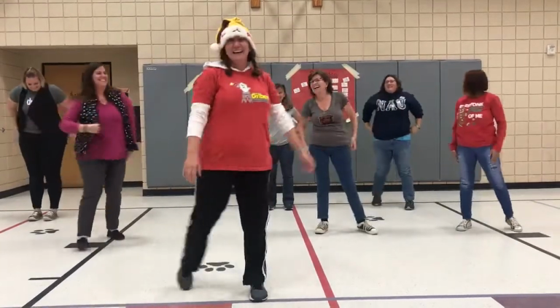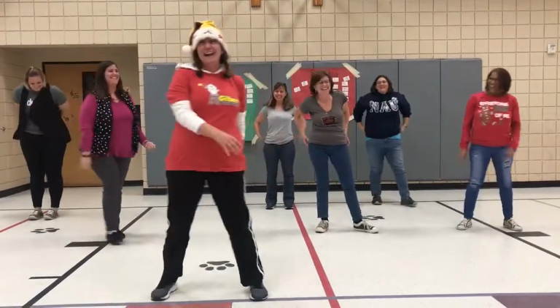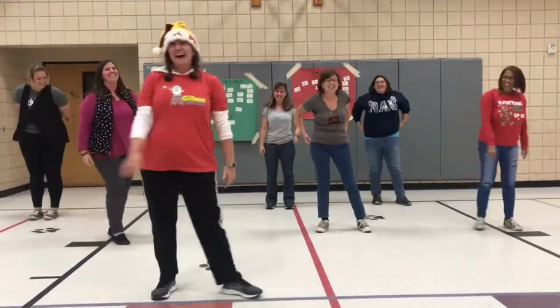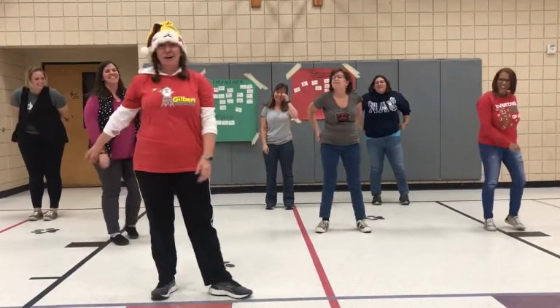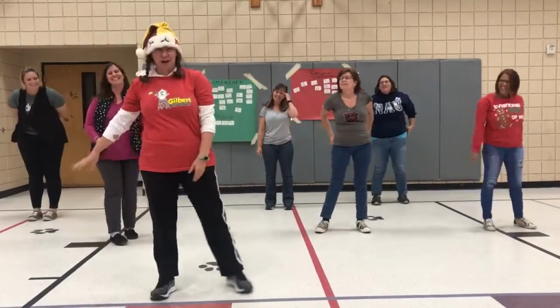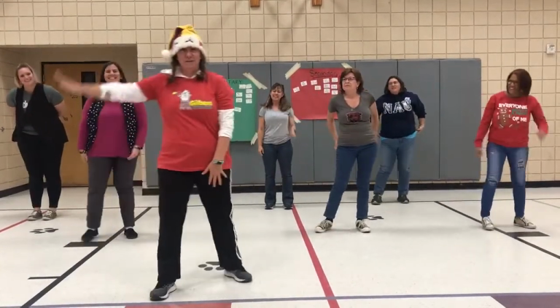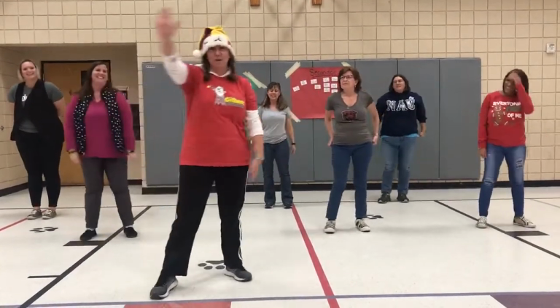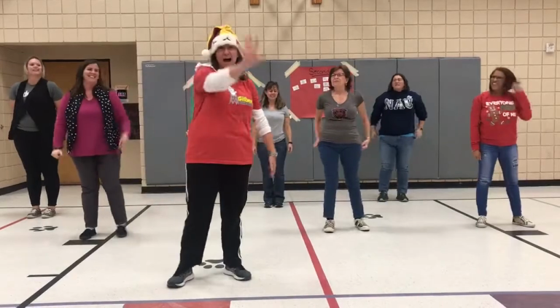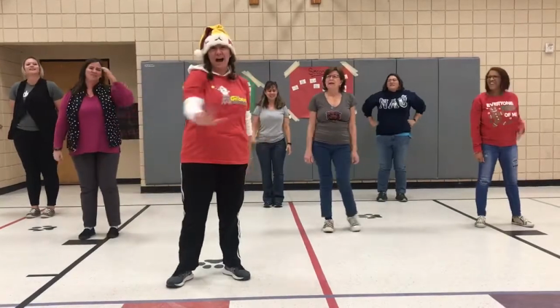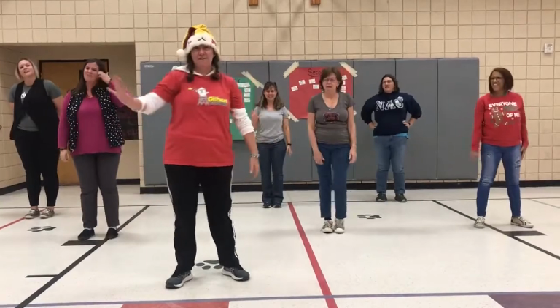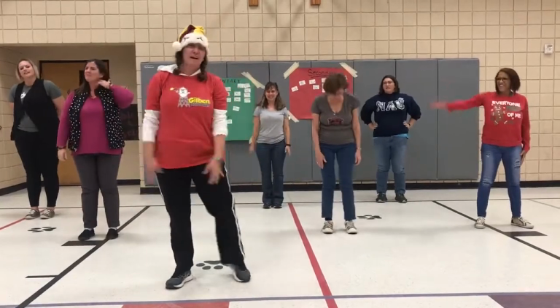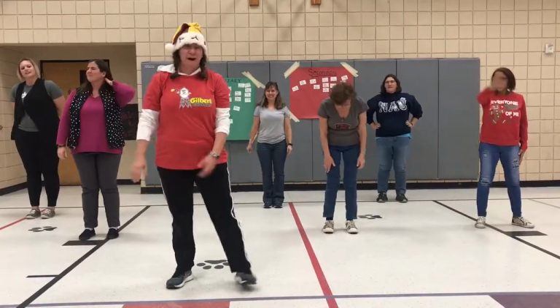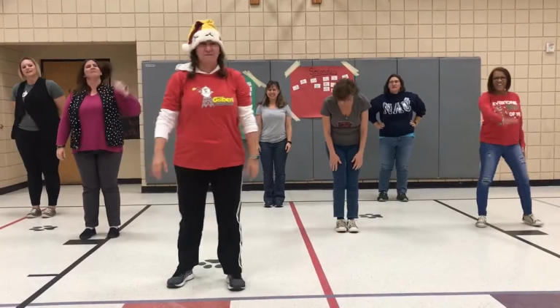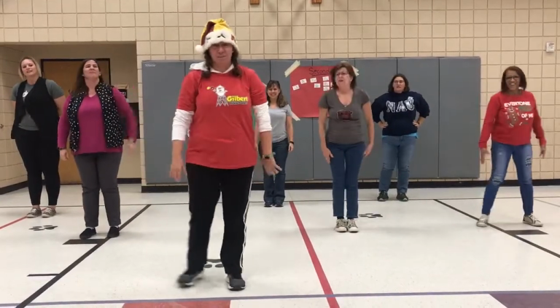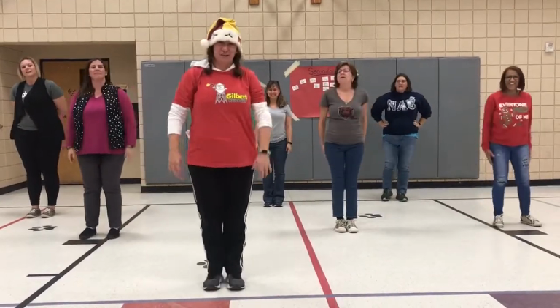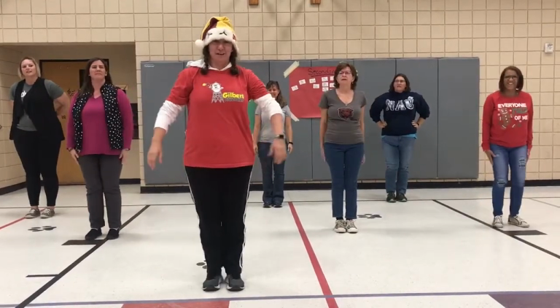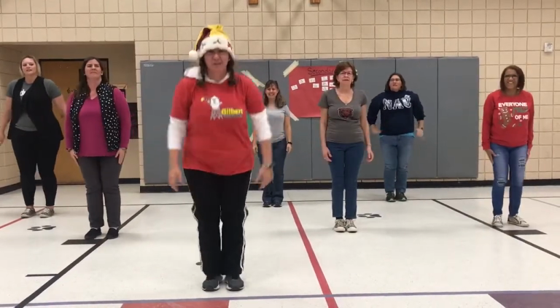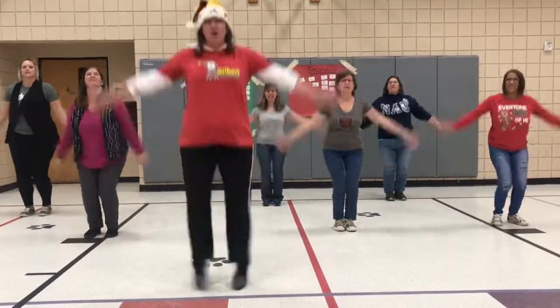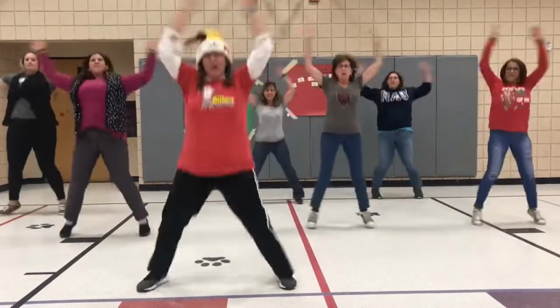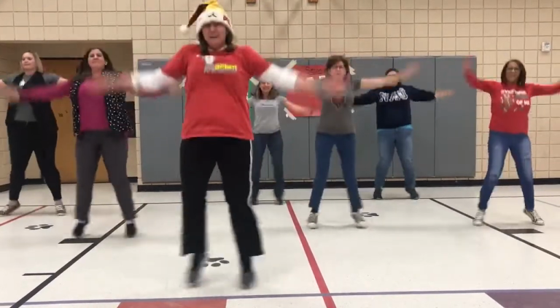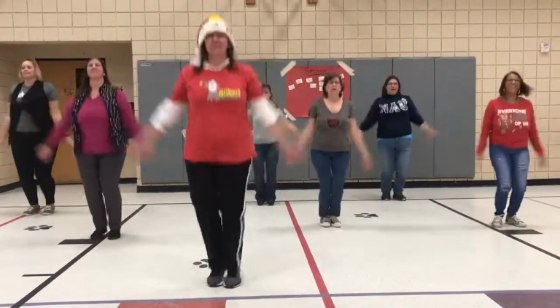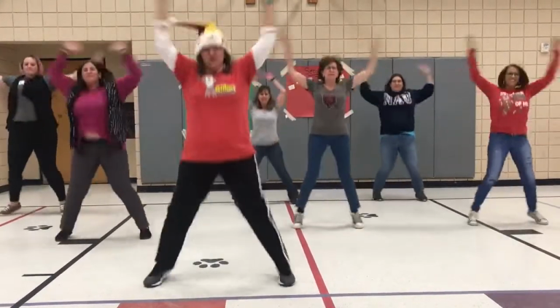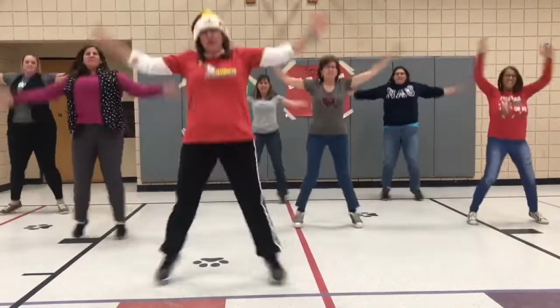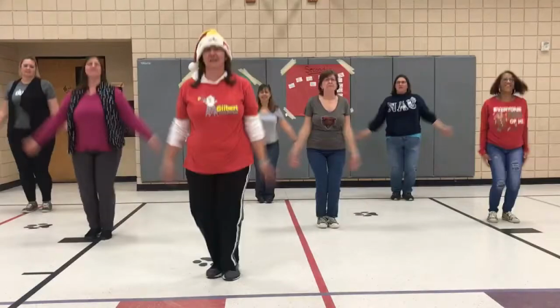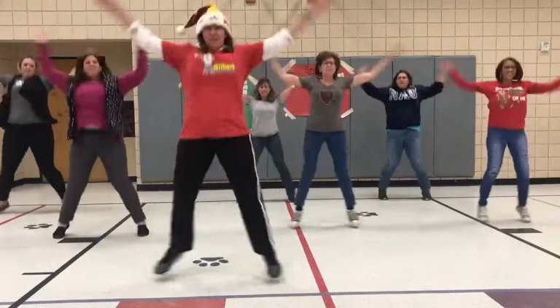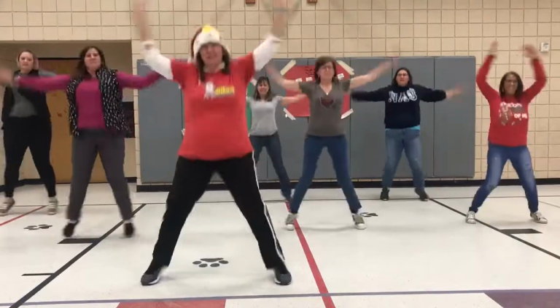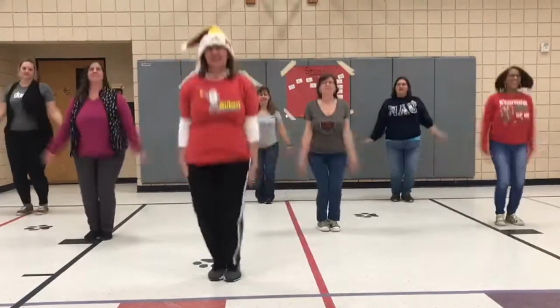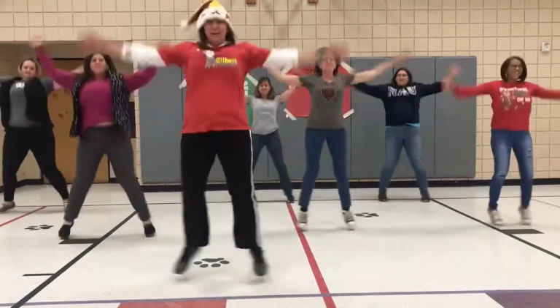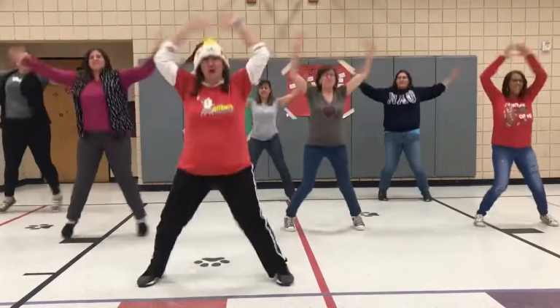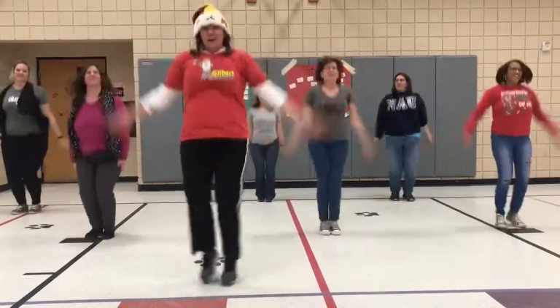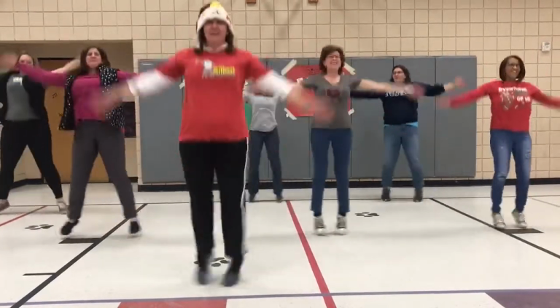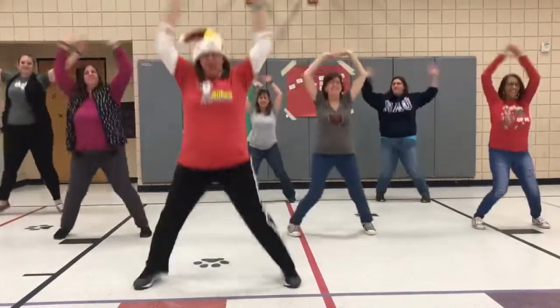Now my favorite number — five. Five jumping jacks. Here we go. 1, 2, 3, 4, 5.